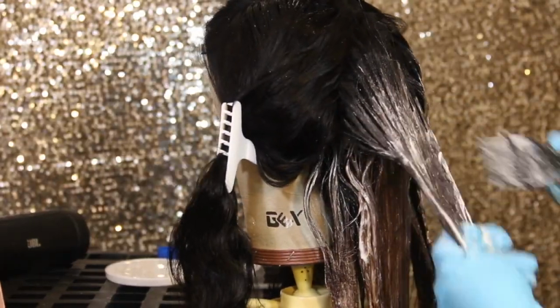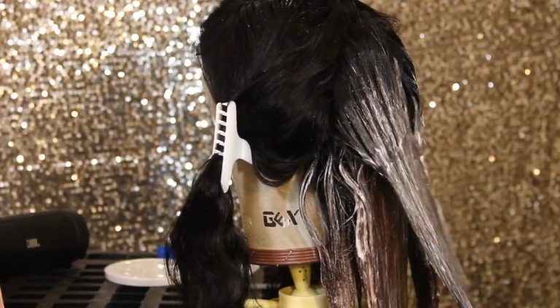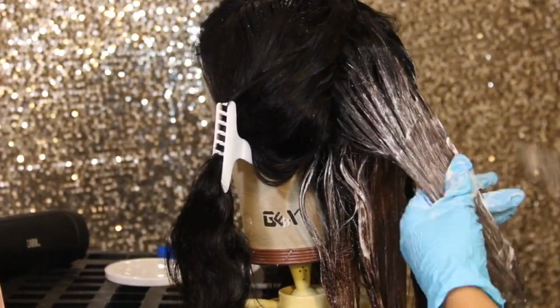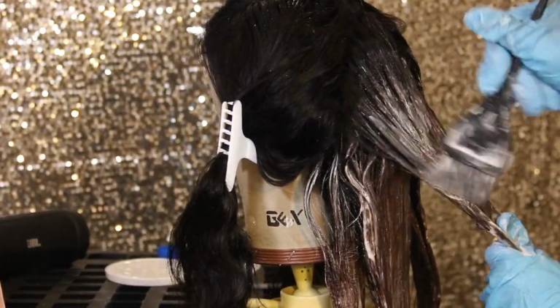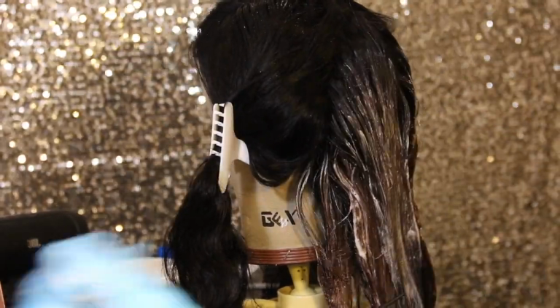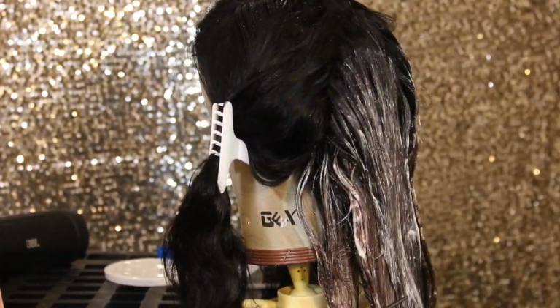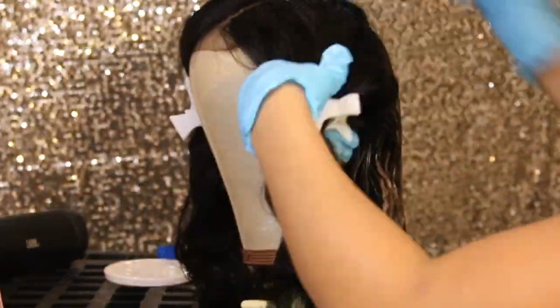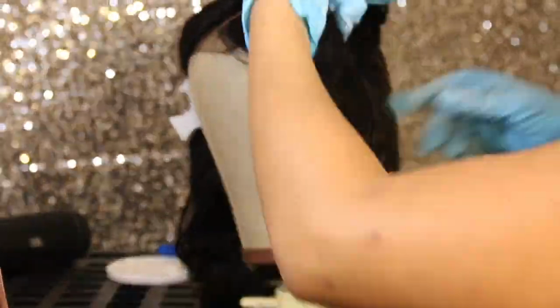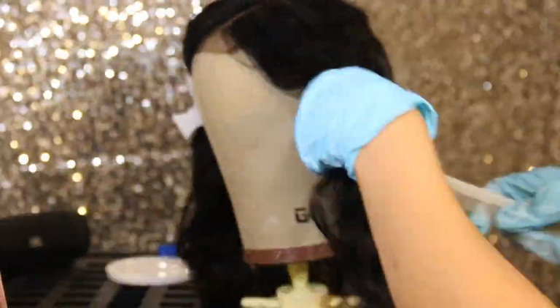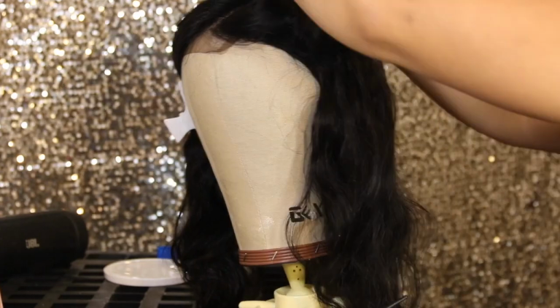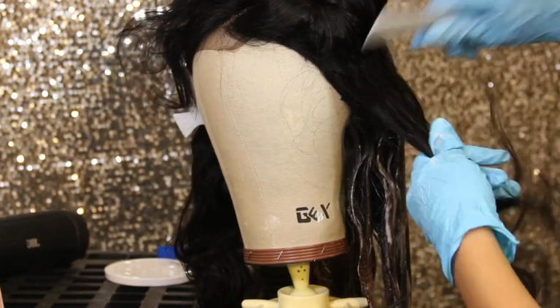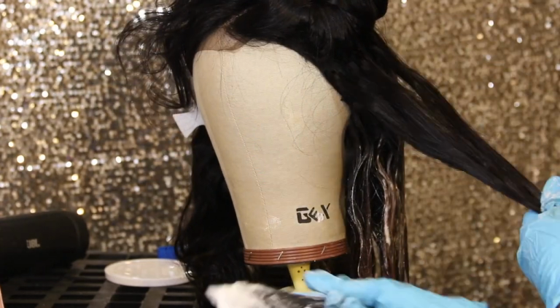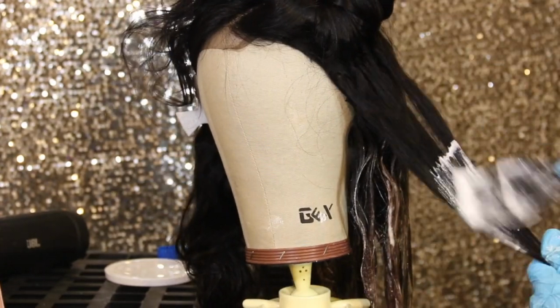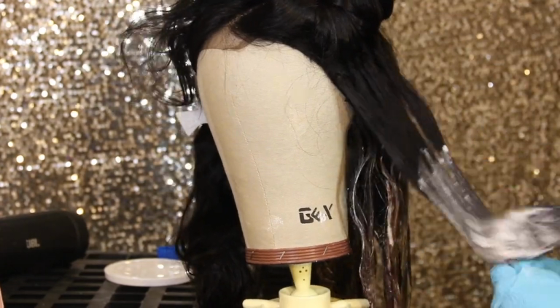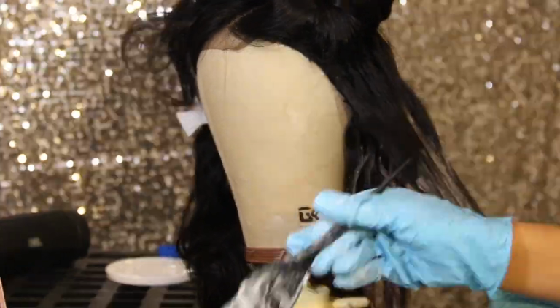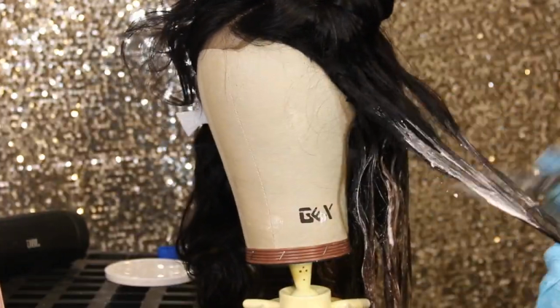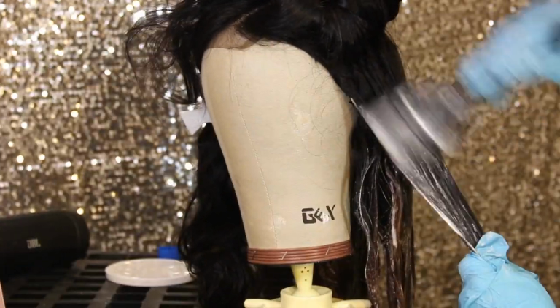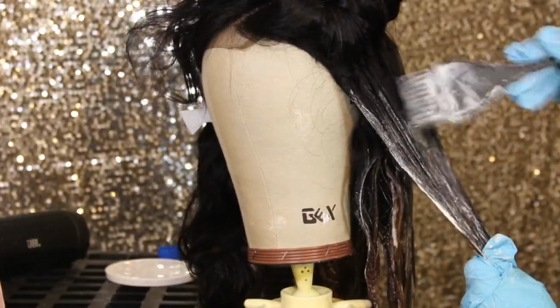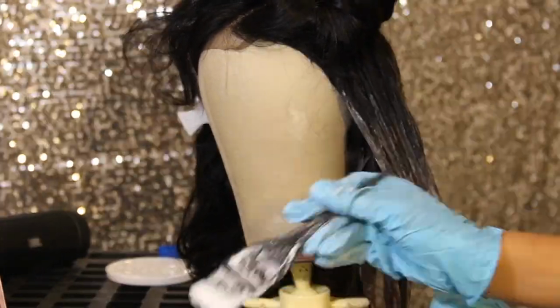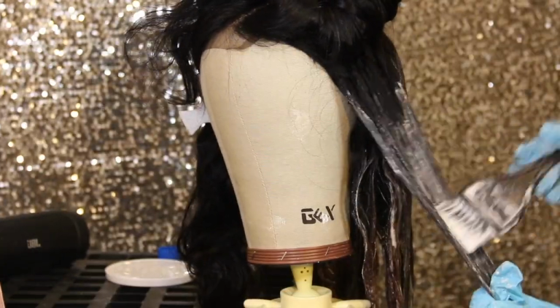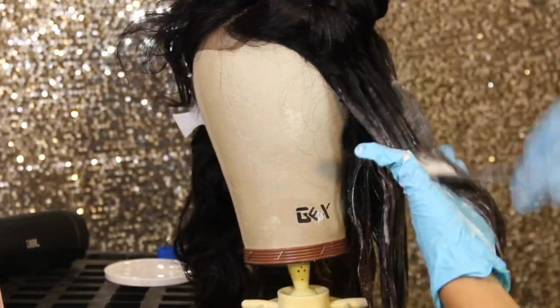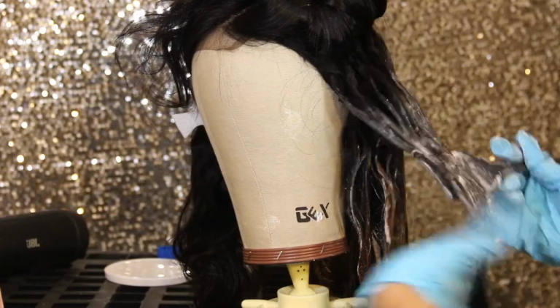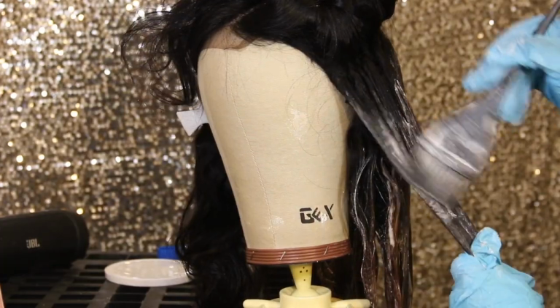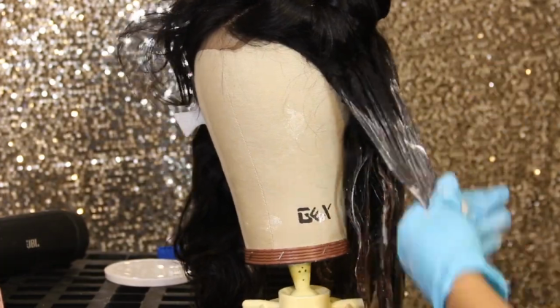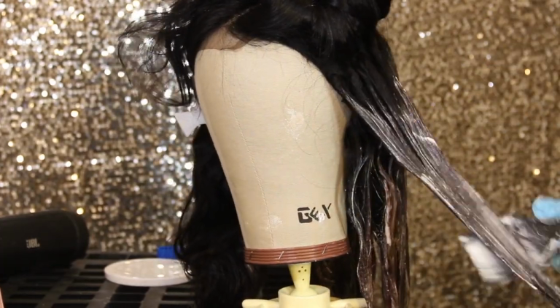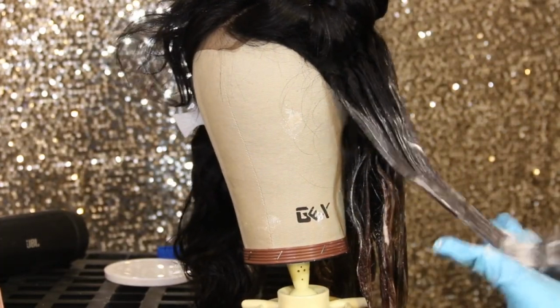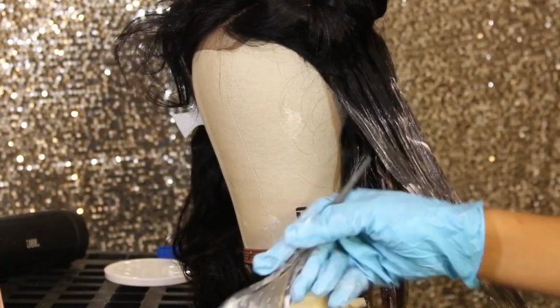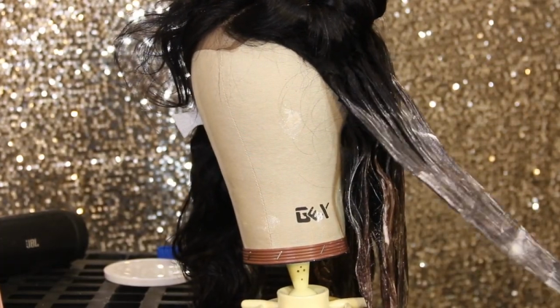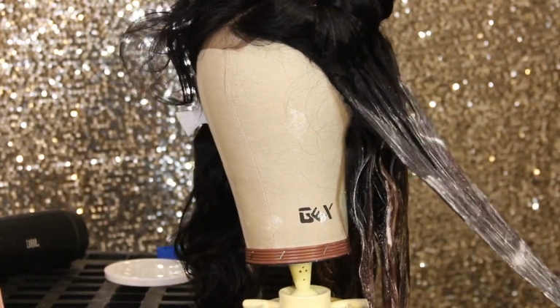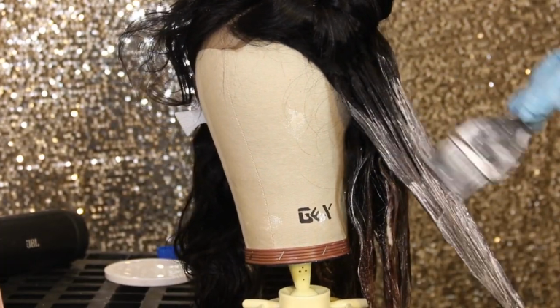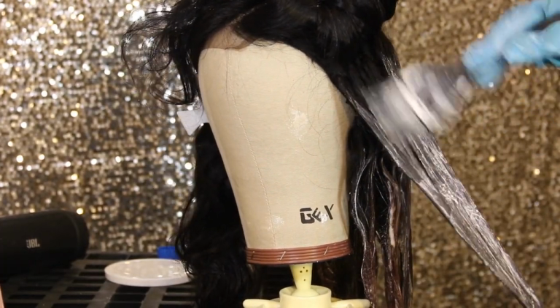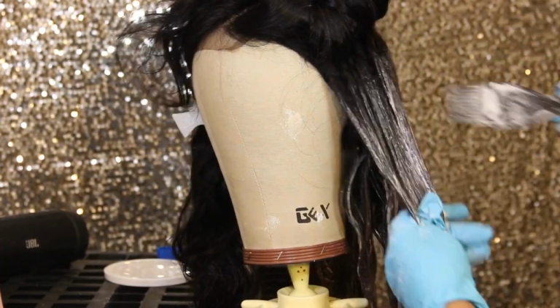Make sure you squish your fingers in between your hair to get that lifting powder and bleach all in there. Just mix all that in there really, really good because you really want to saturate it very well.